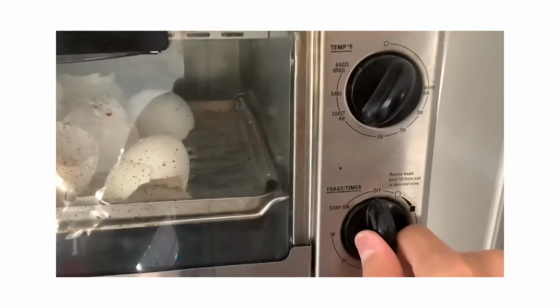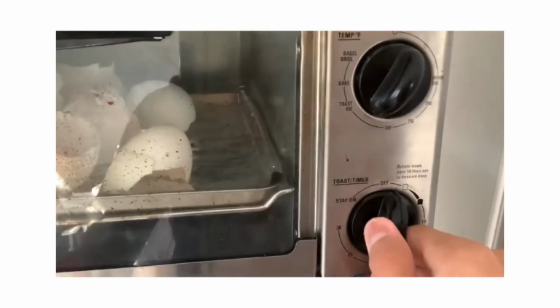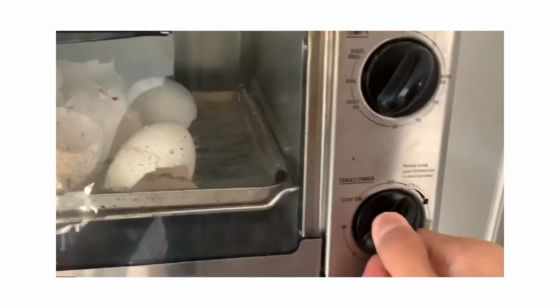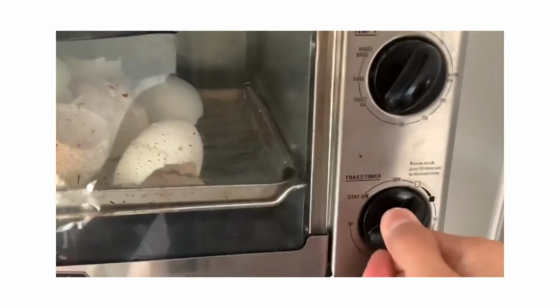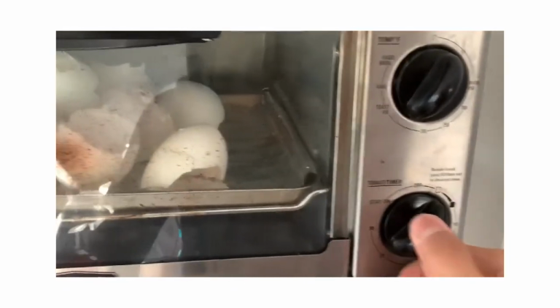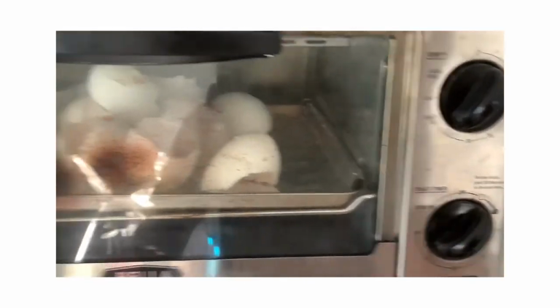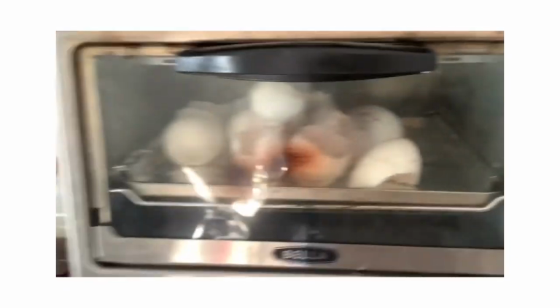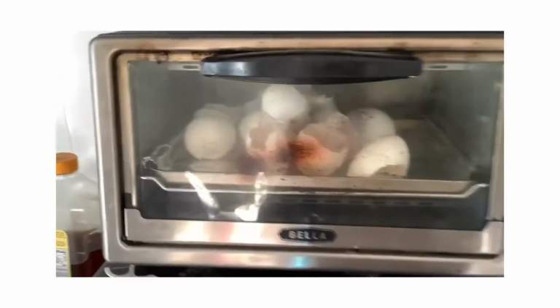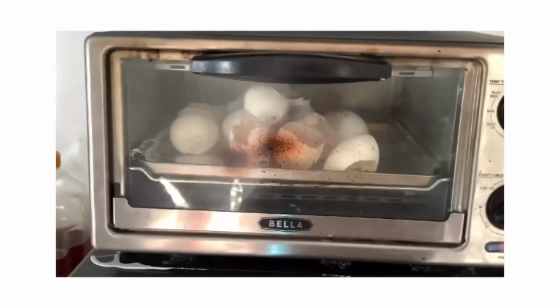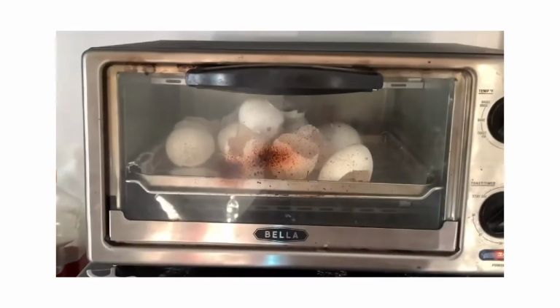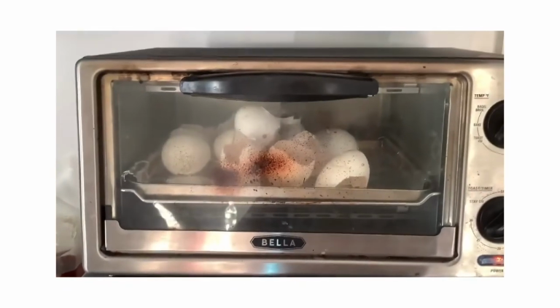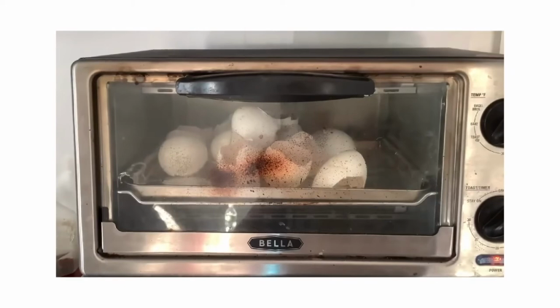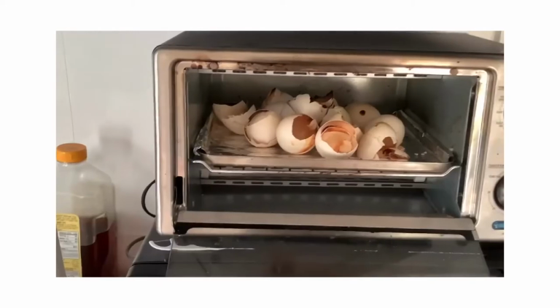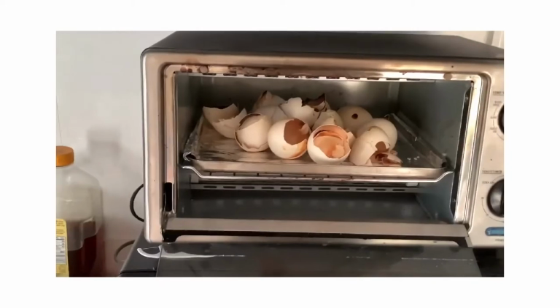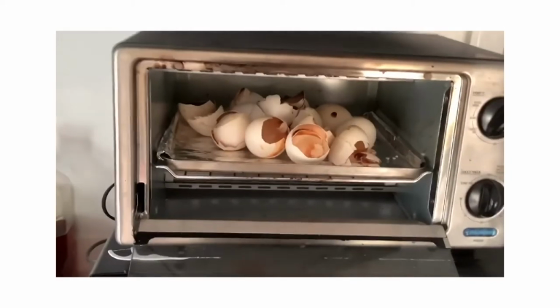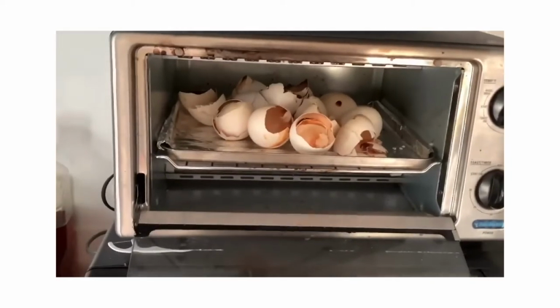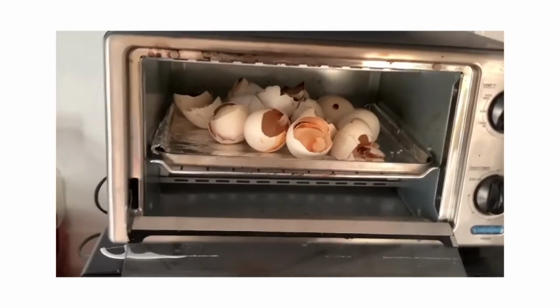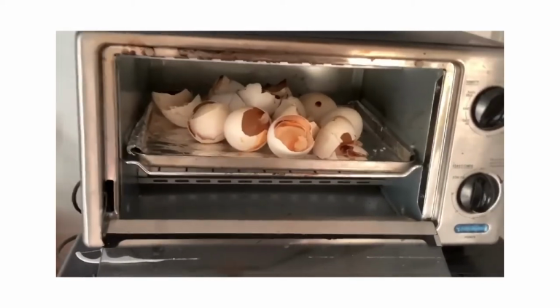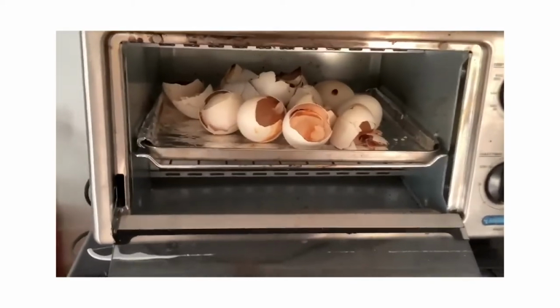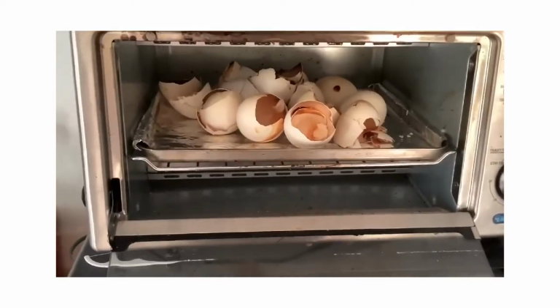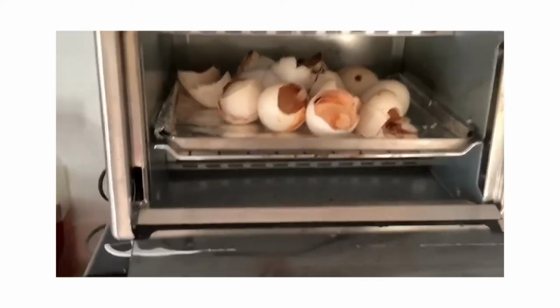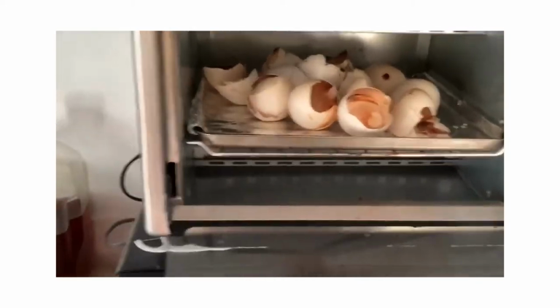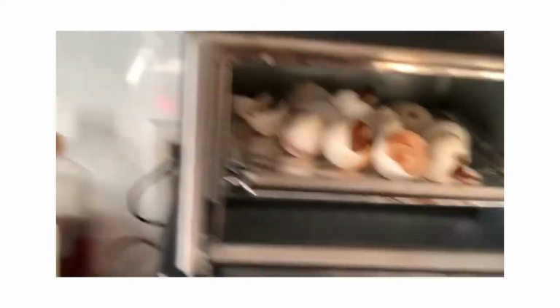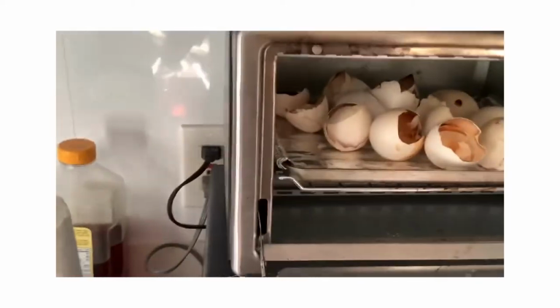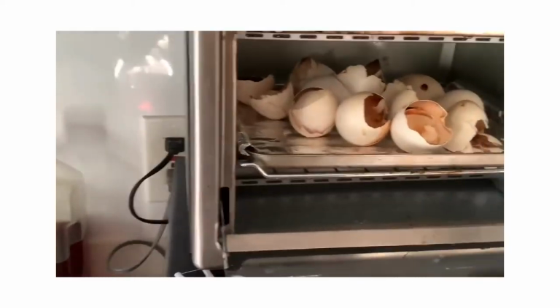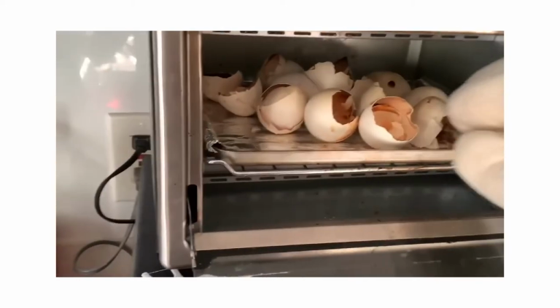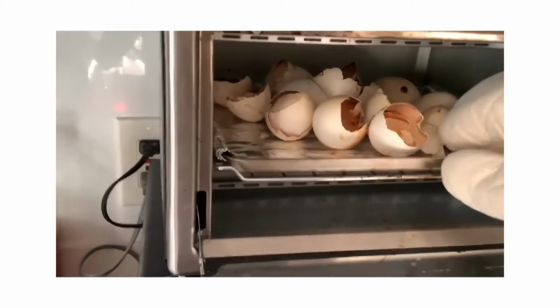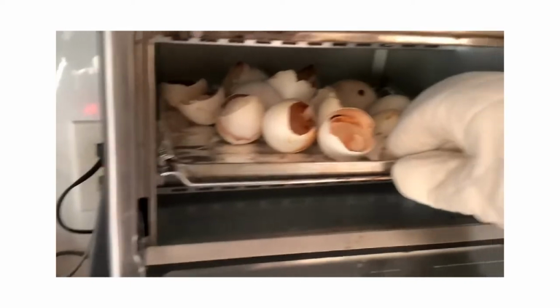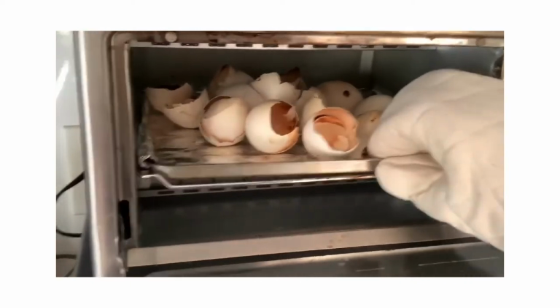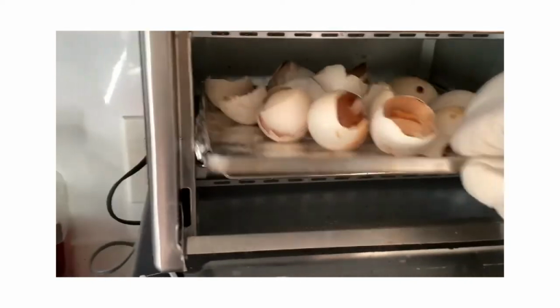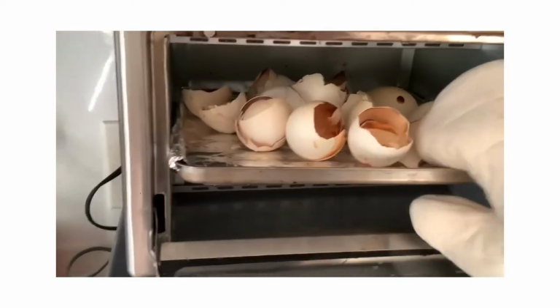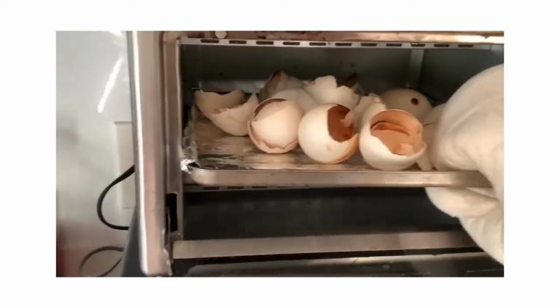Close the door and give it a solid 5 minutes. After it's done, you should see some slight browning, which is what we want — now they're crispy.